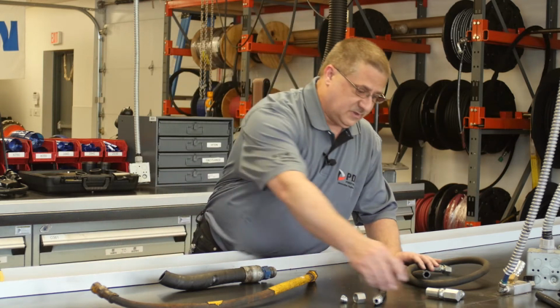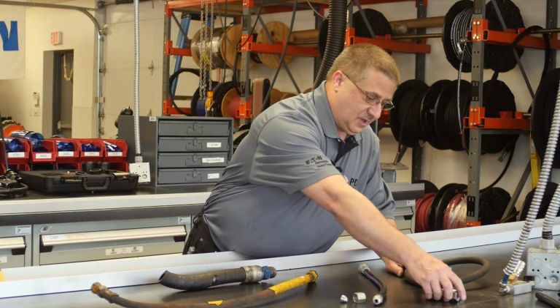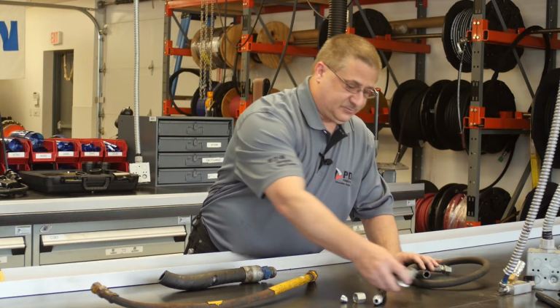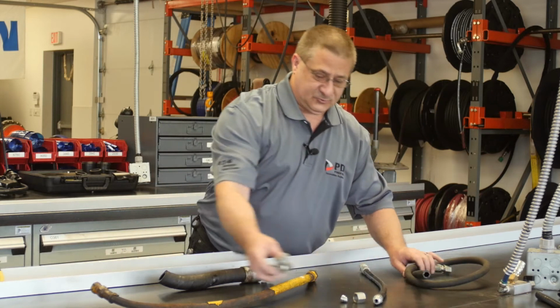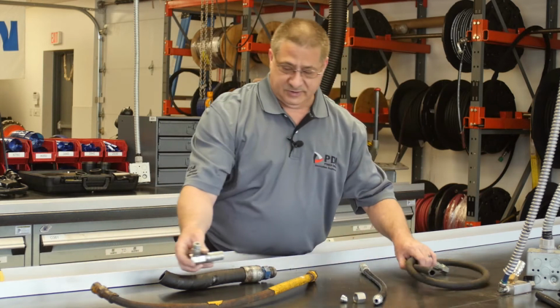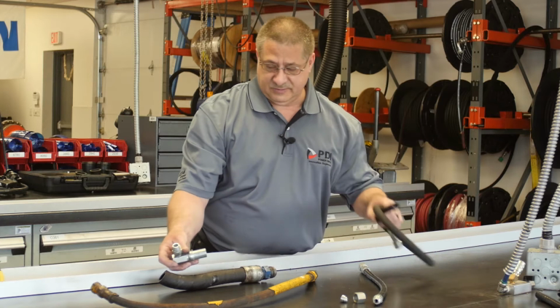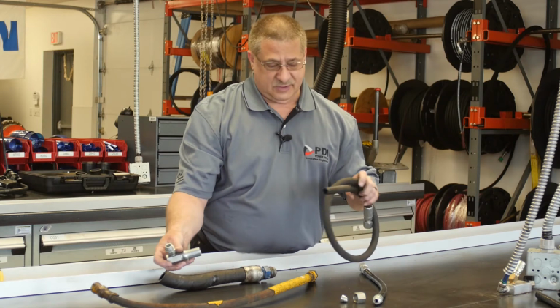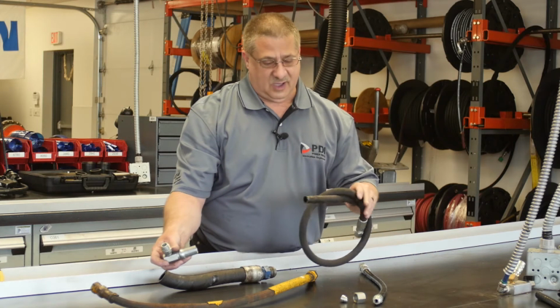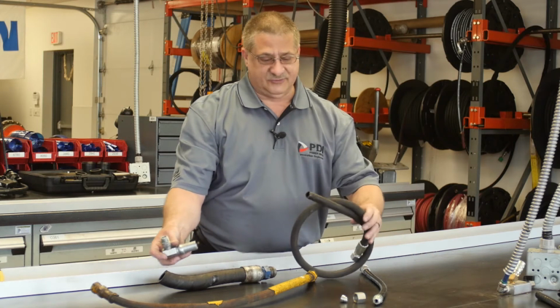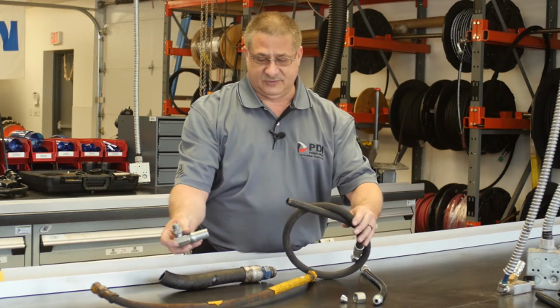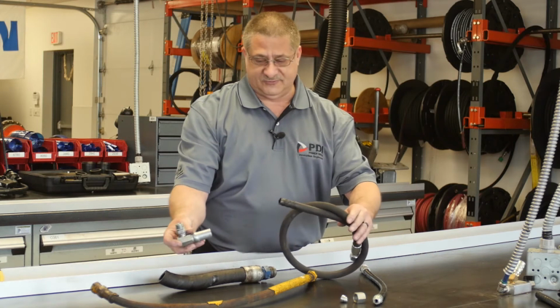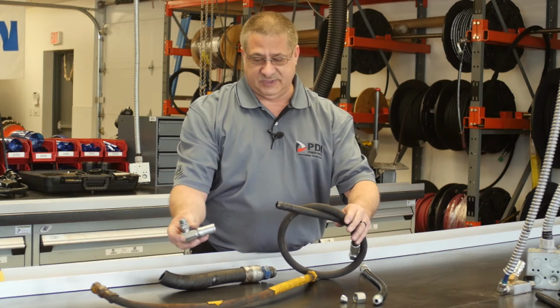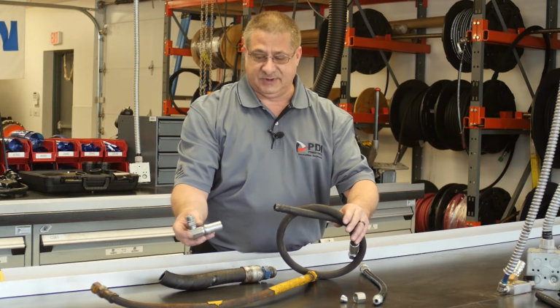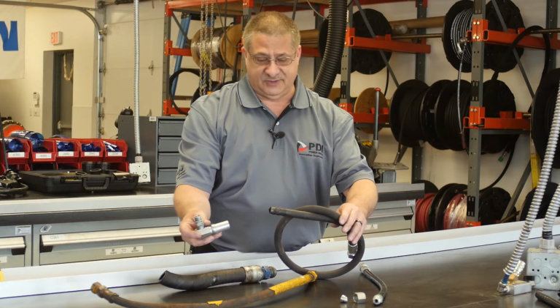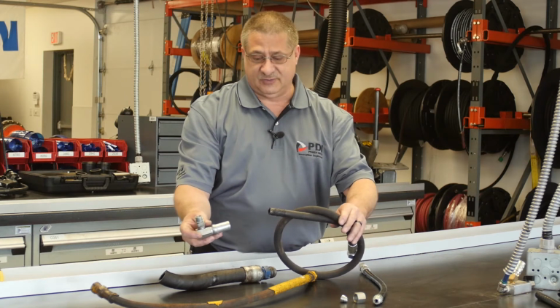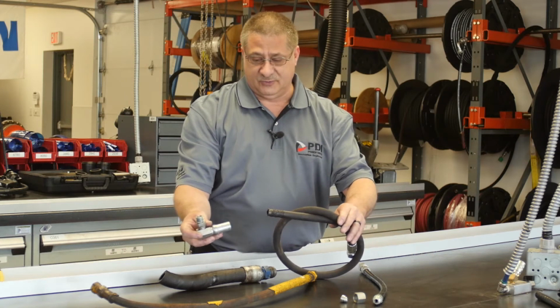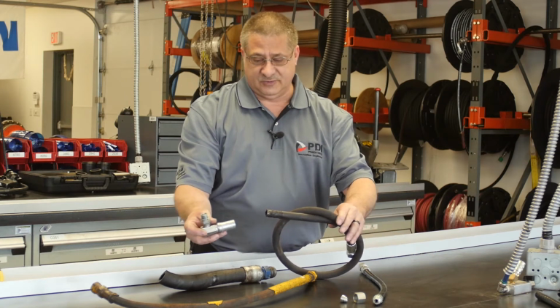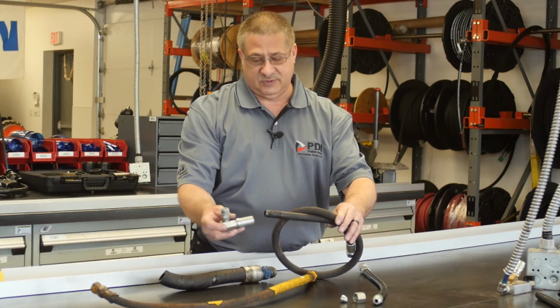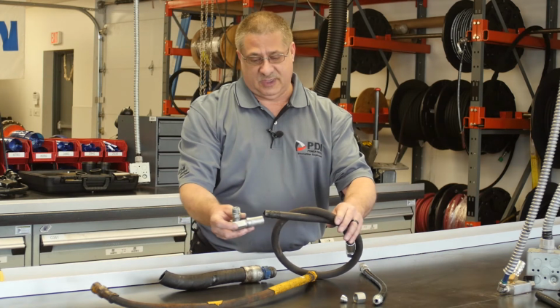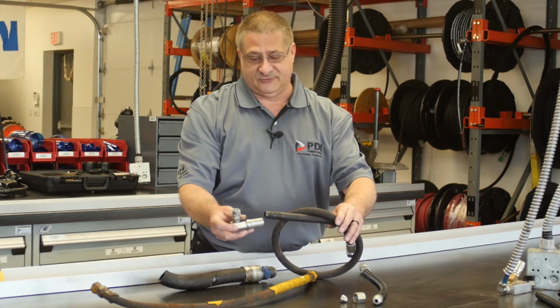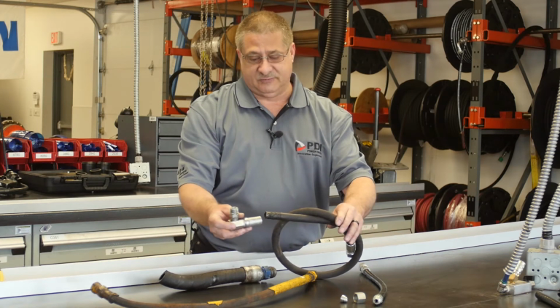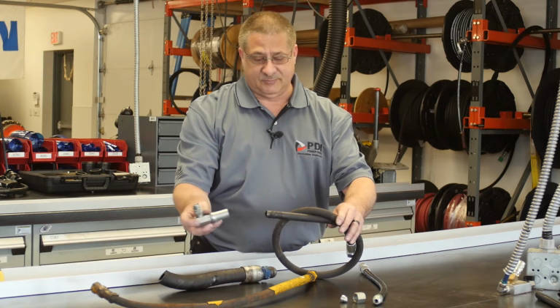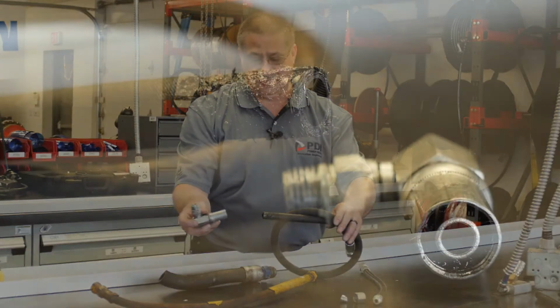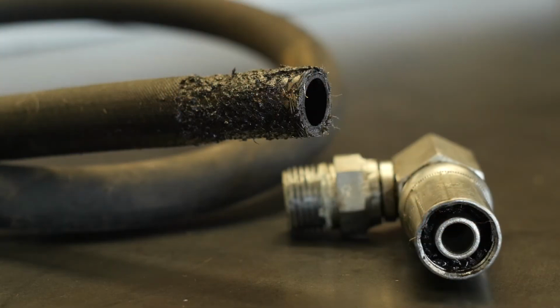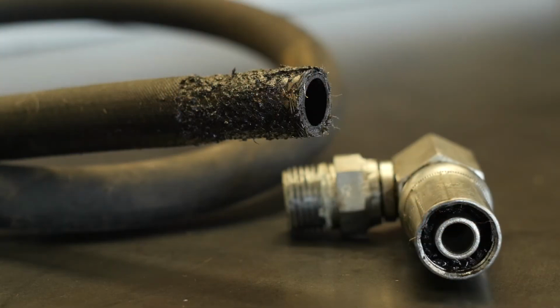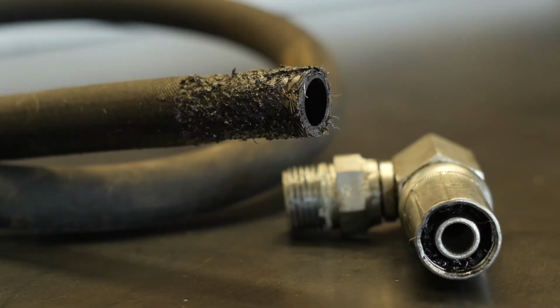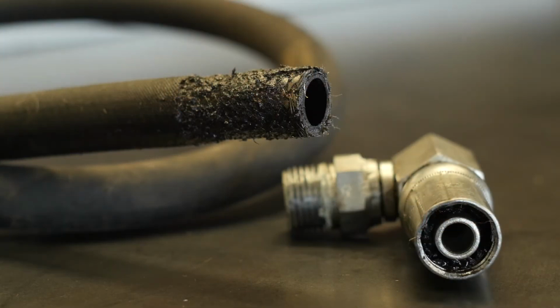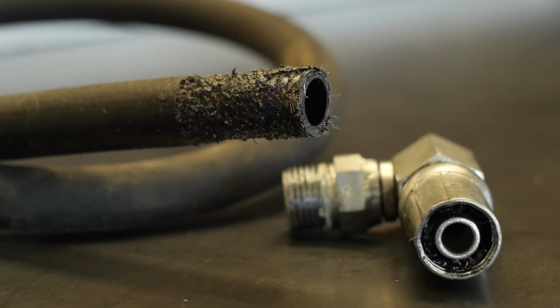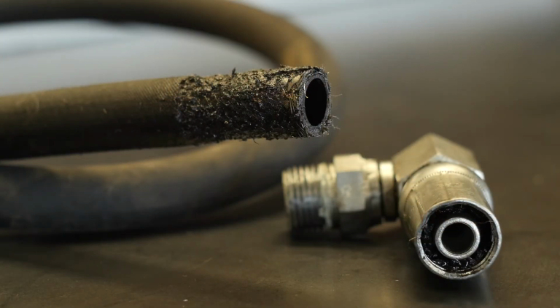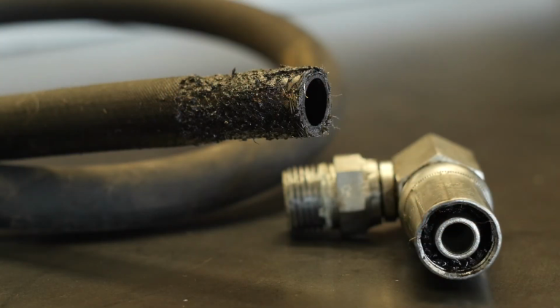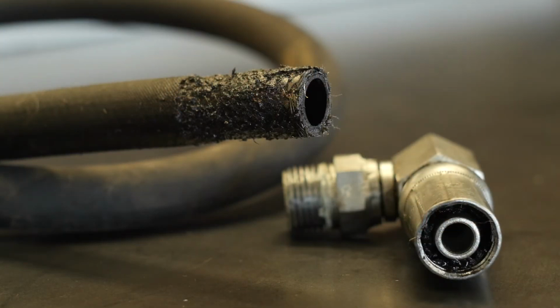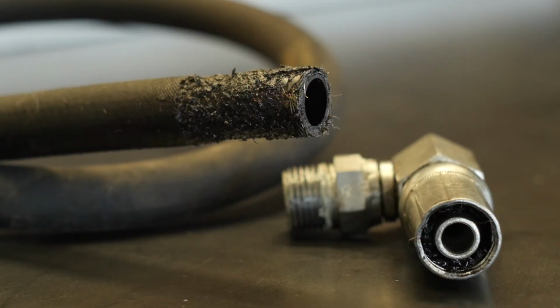Our first one here obviously looks like something came in contact with the hose and actually ripped the fitting completely off the hose, causing the failure.